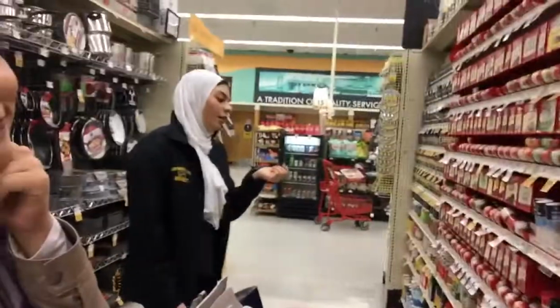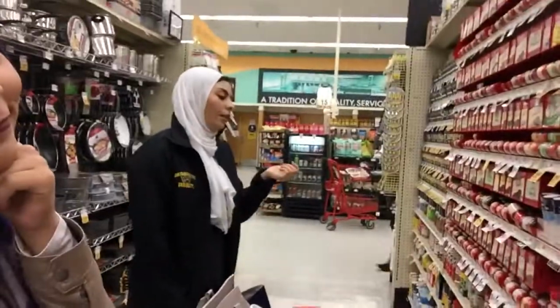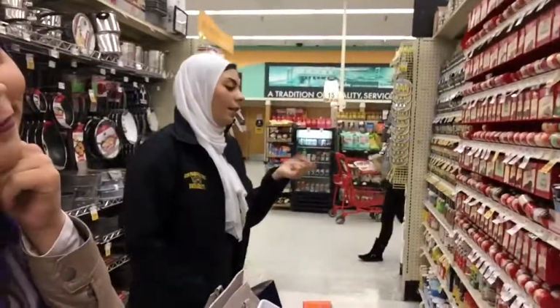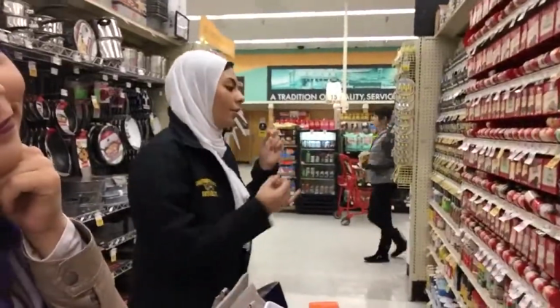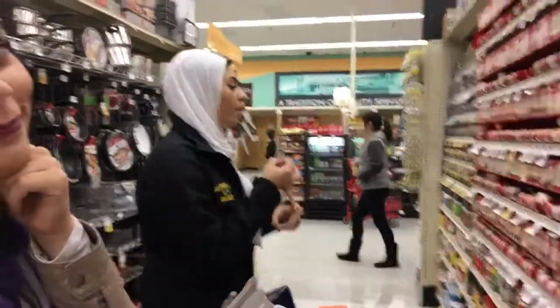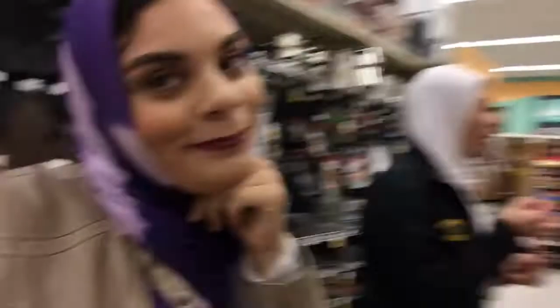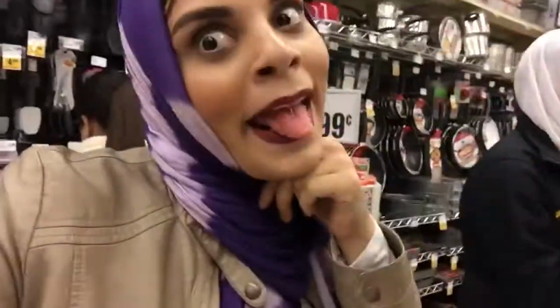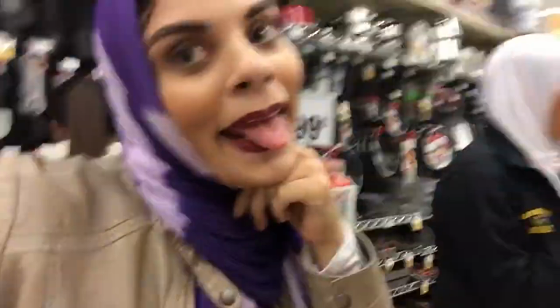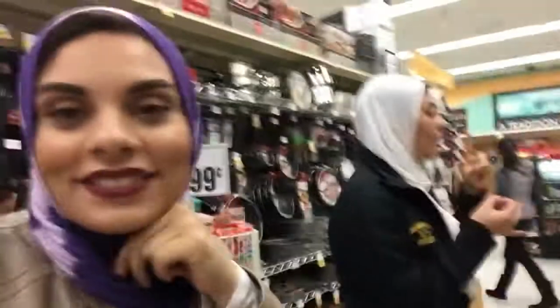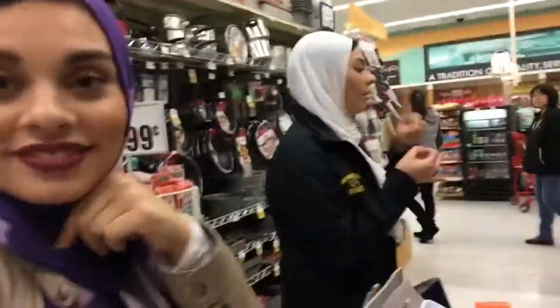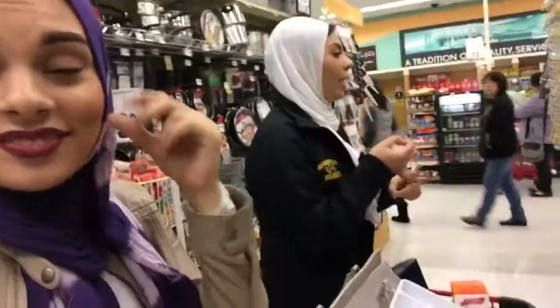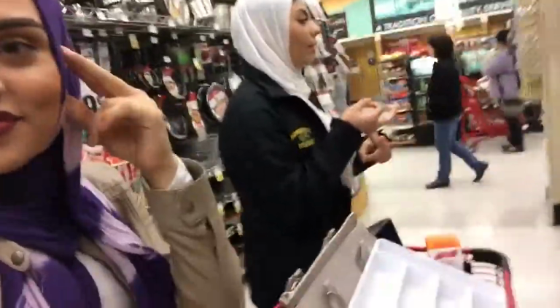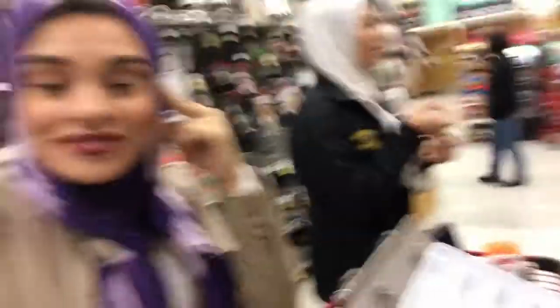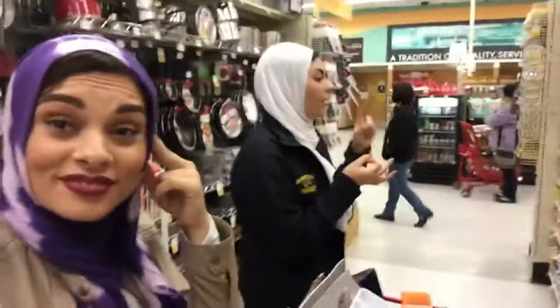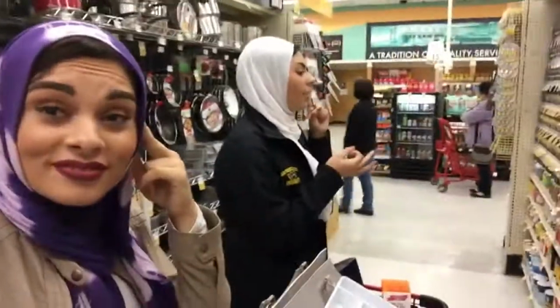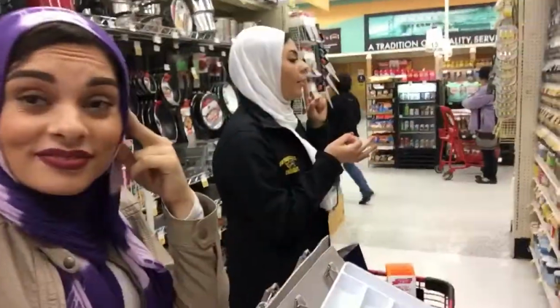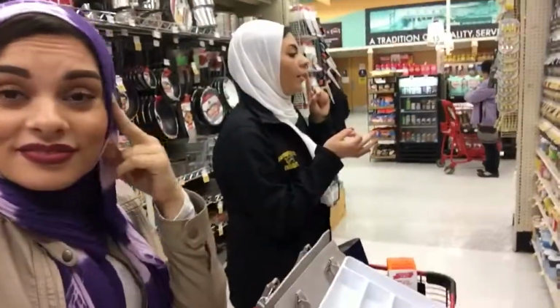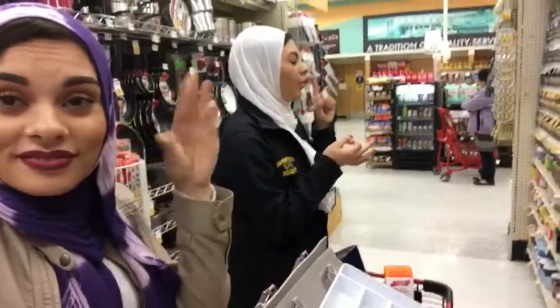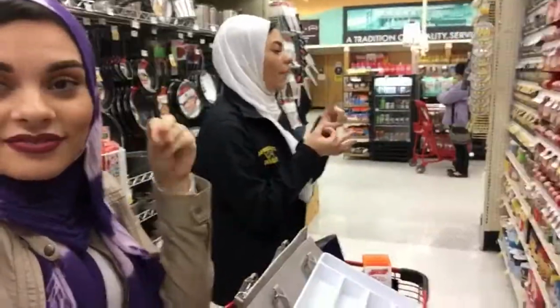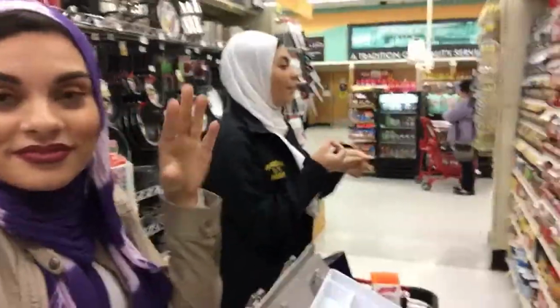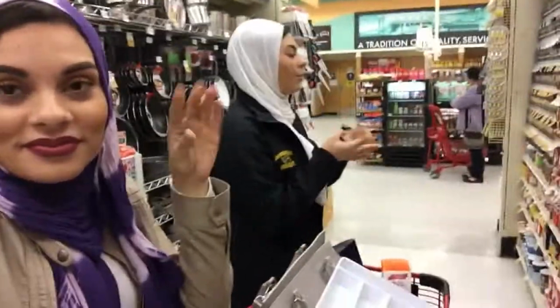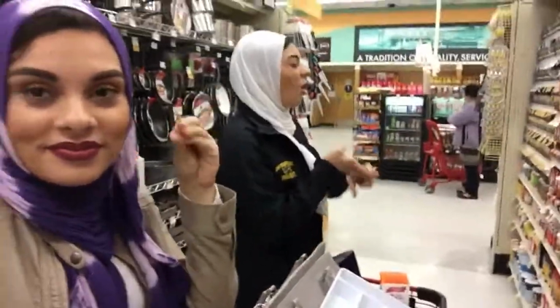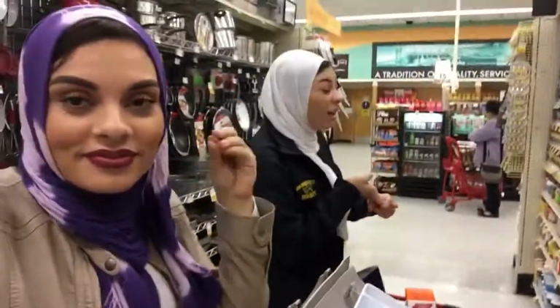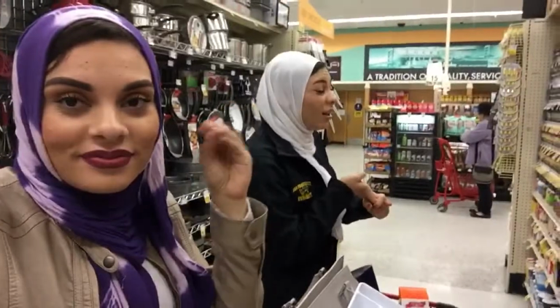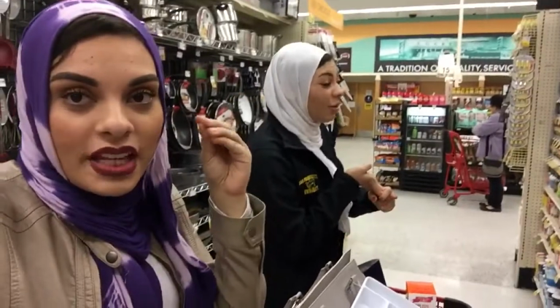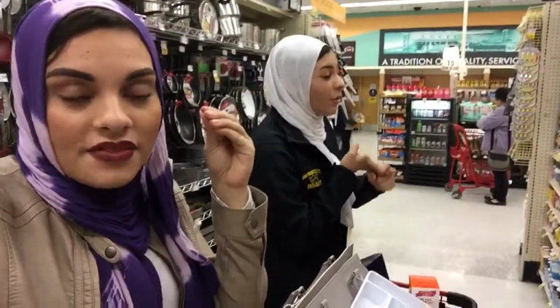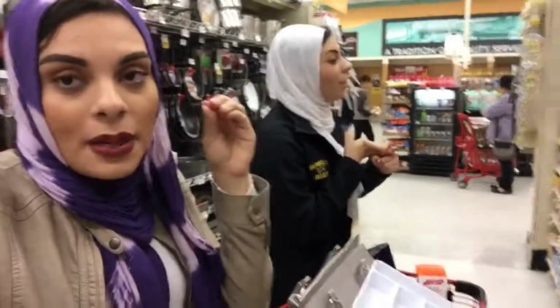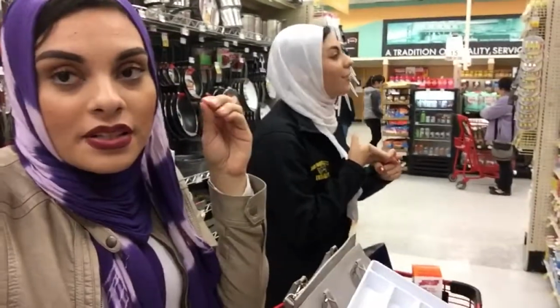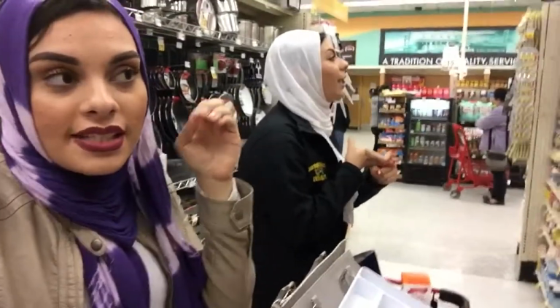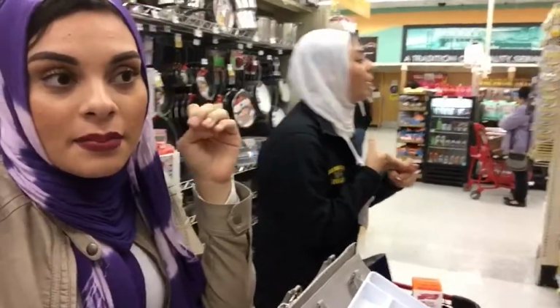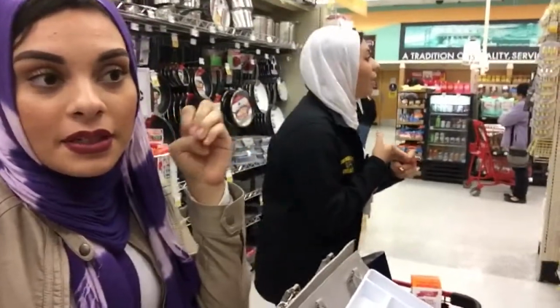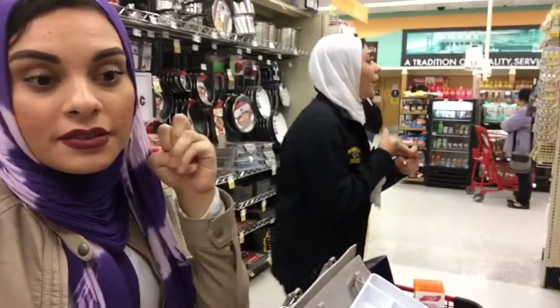You're gonna need chili powder. You're gonna need the dried onions. You're gonna need... you already have black pepper. Do you have salt? Yes, I have salt and pepper.